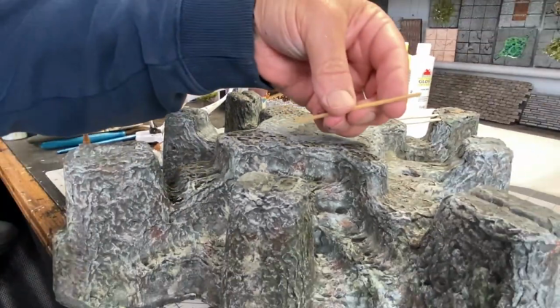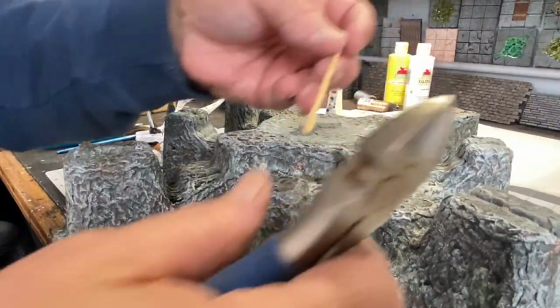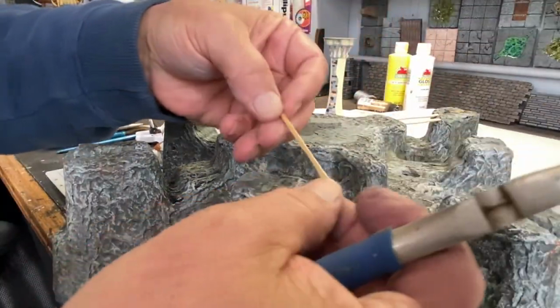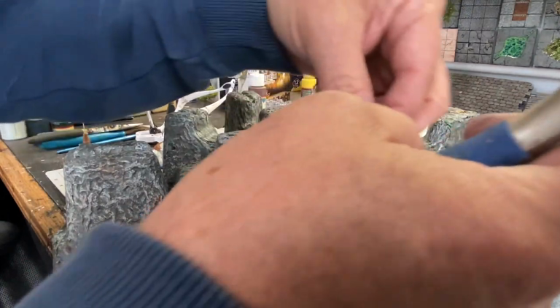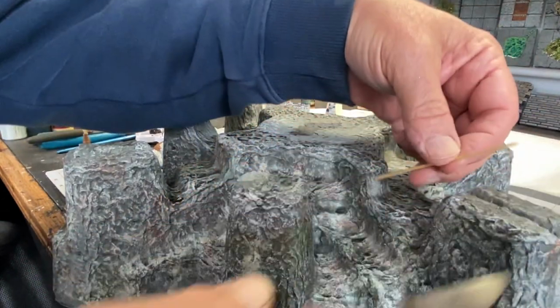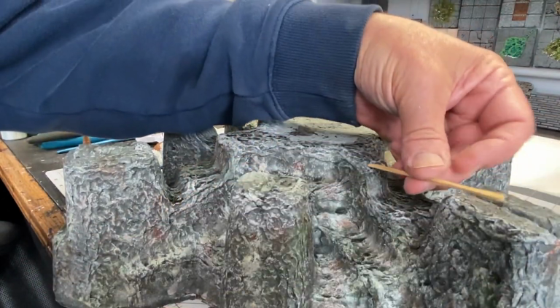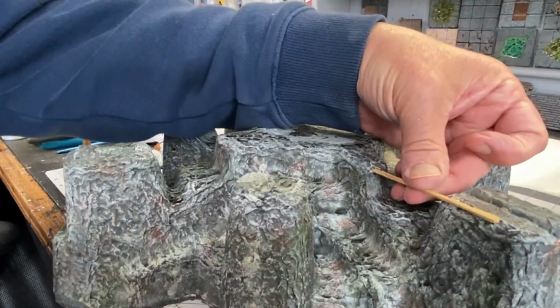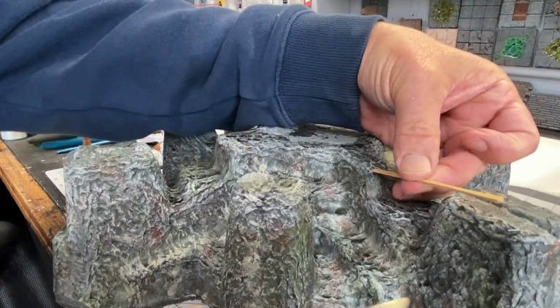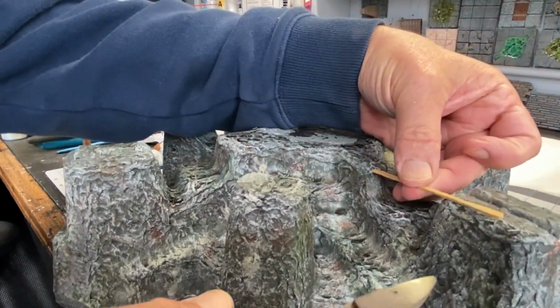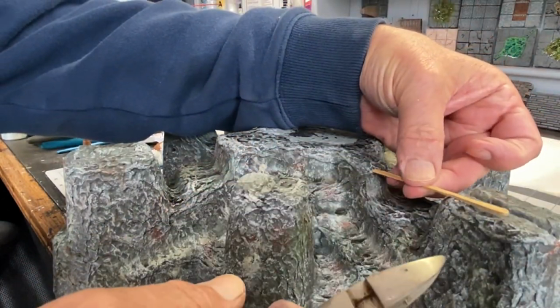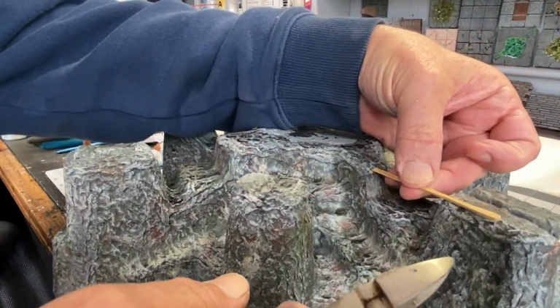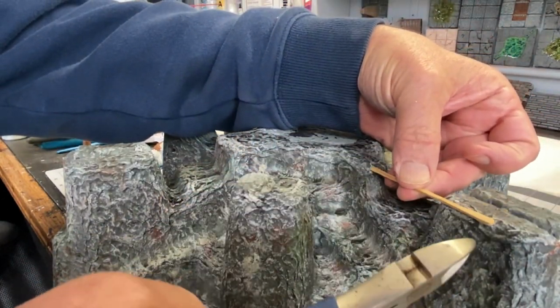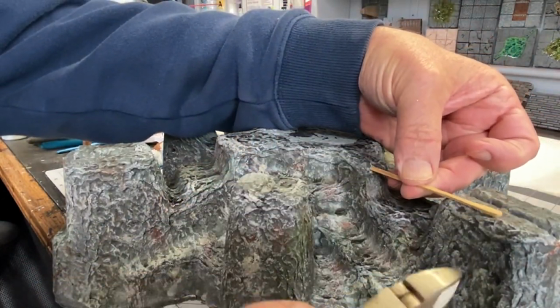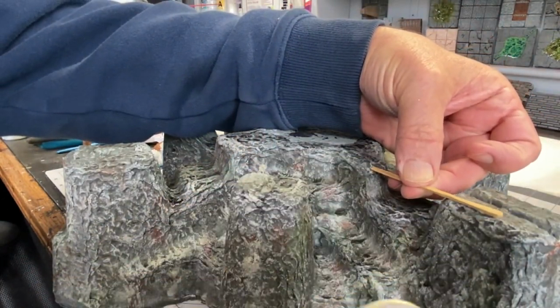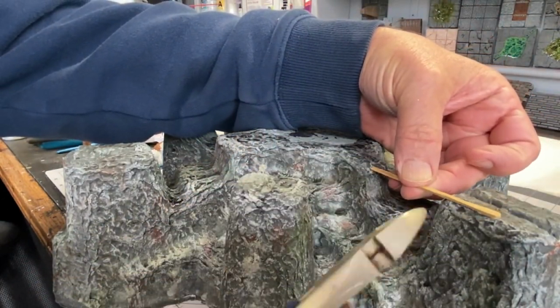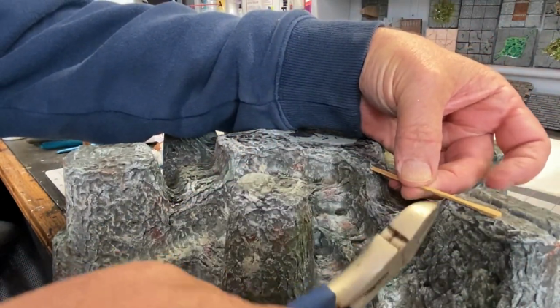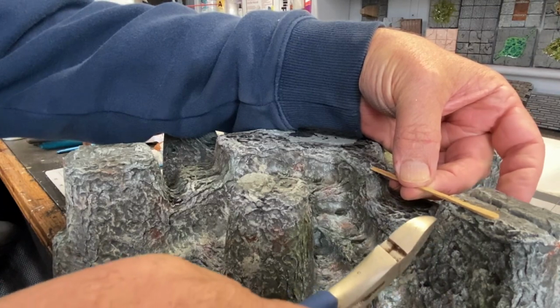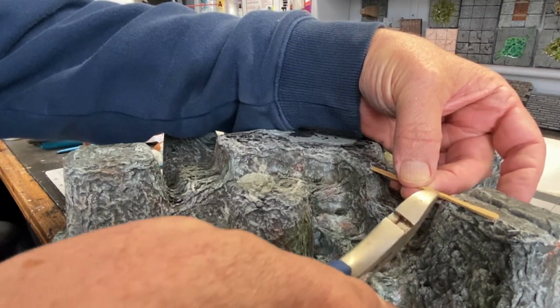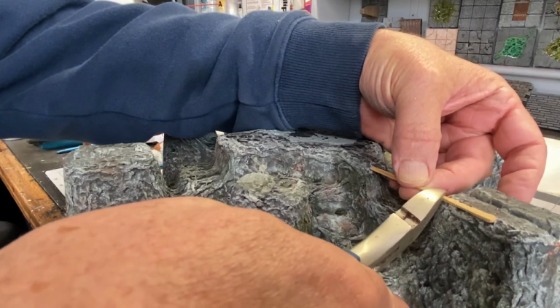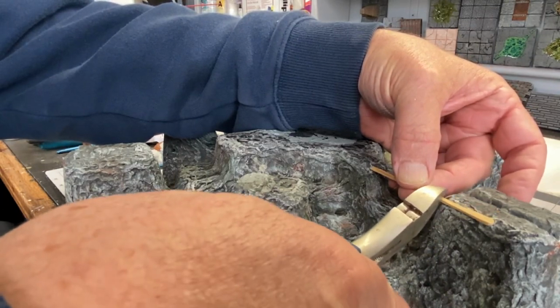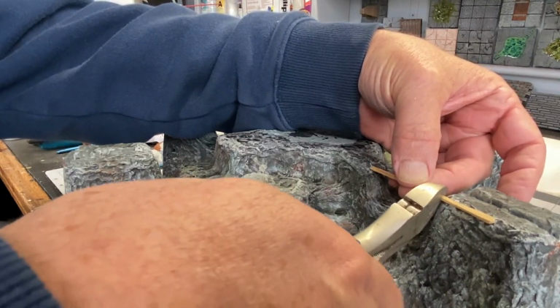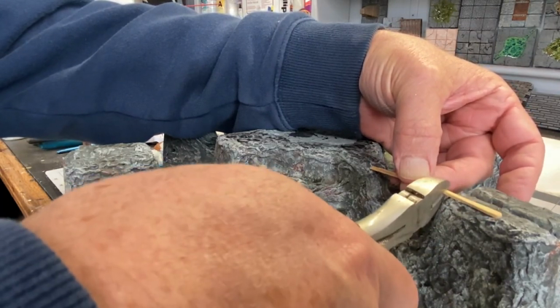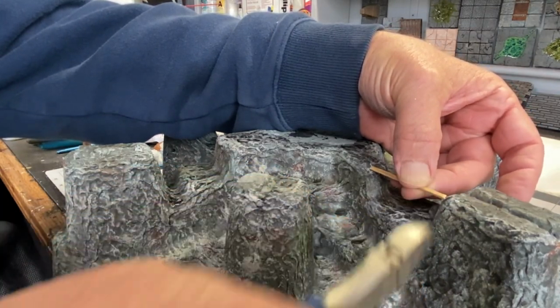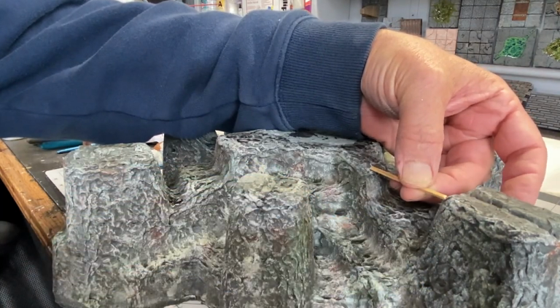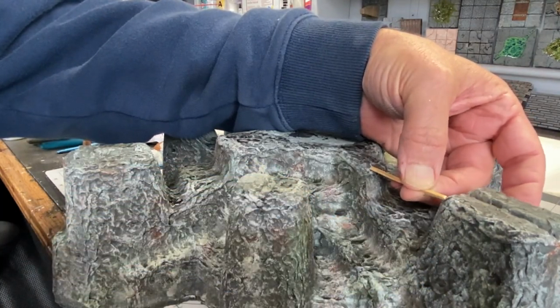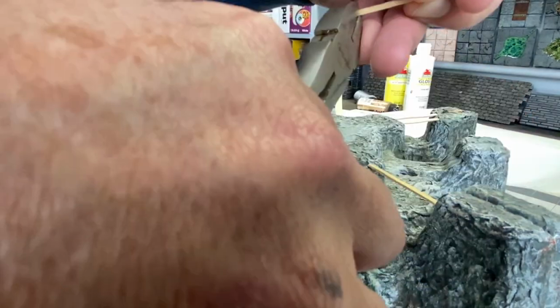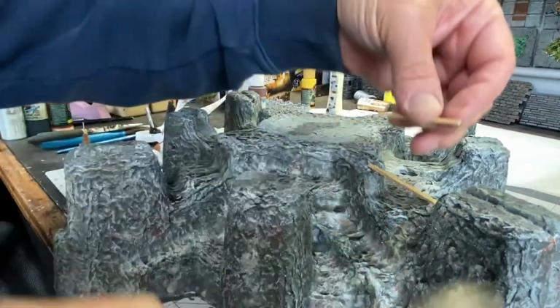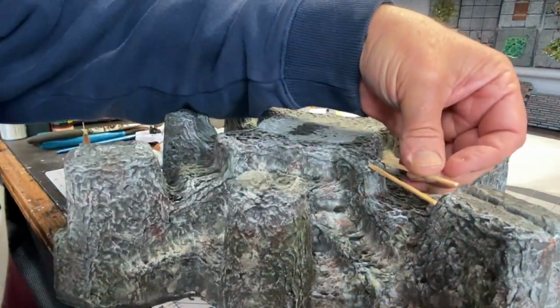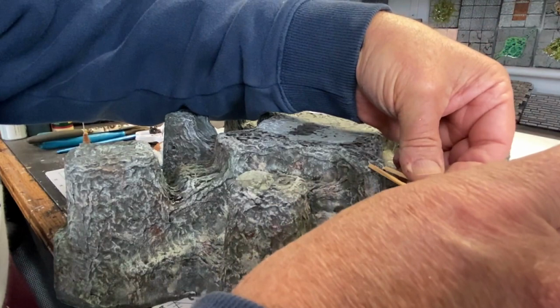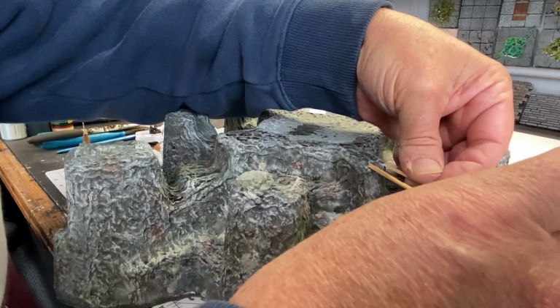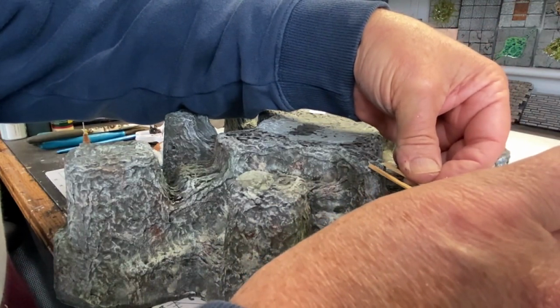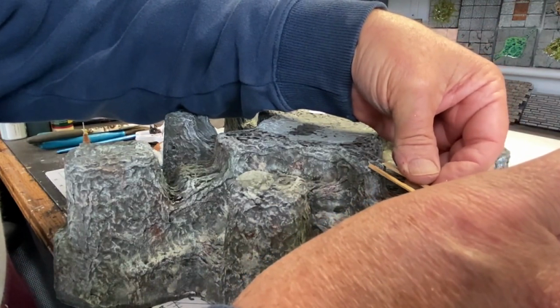Next, I'm going to turn my attention back to the platform where I'm going to build wood bridges from the center out to the pillars where the sentry towers are going to go. I'm using toothpicks here, which I think is the correct scale for the job.